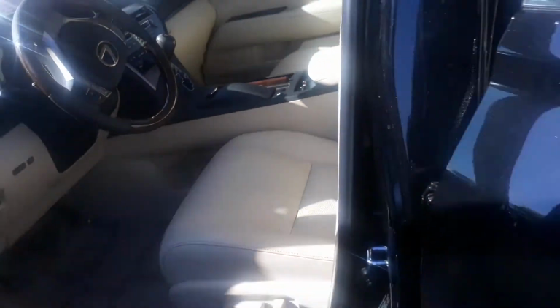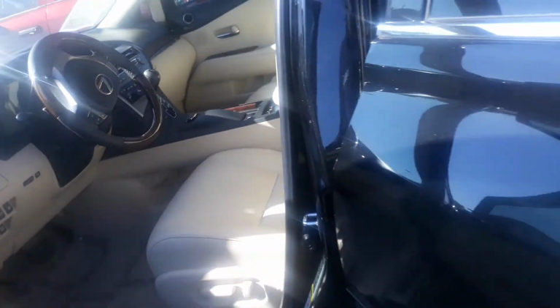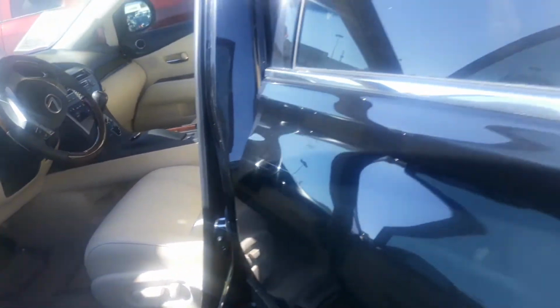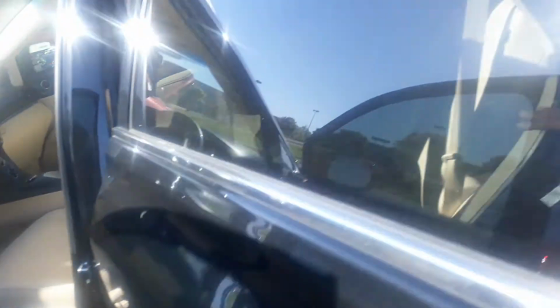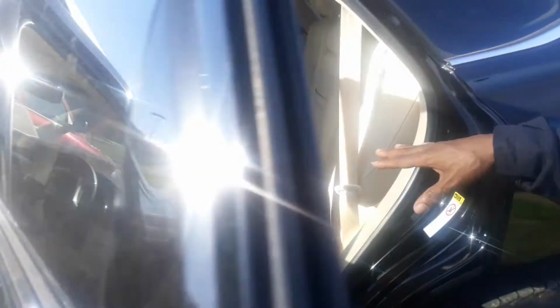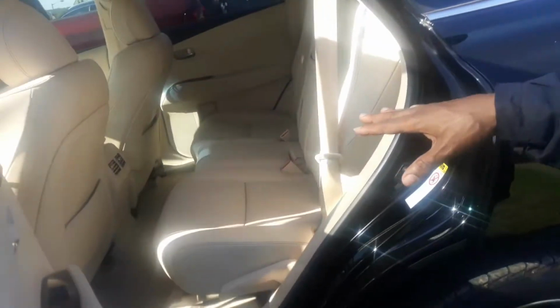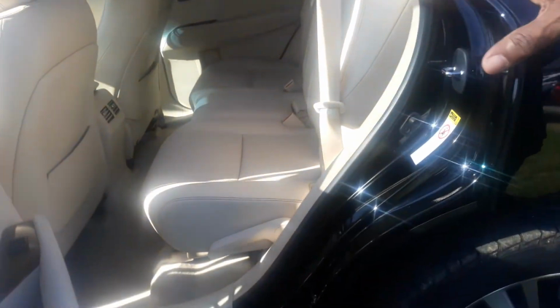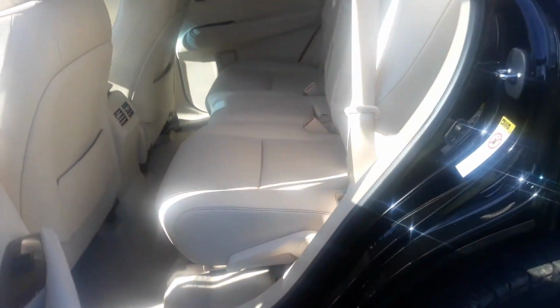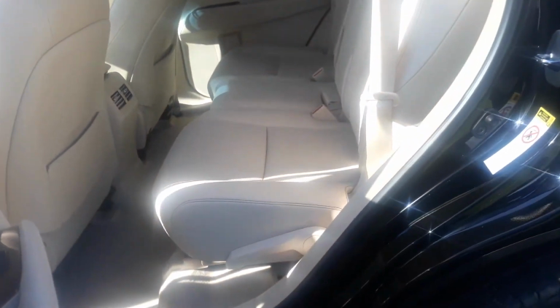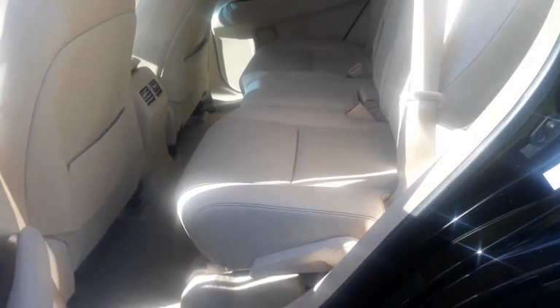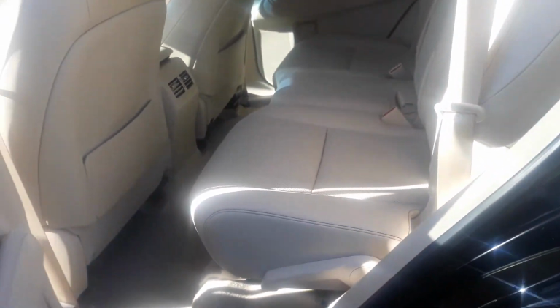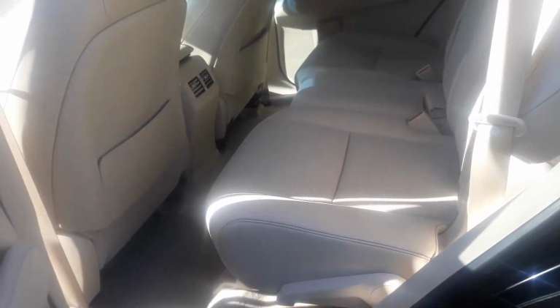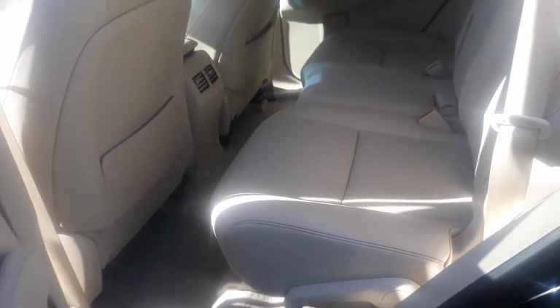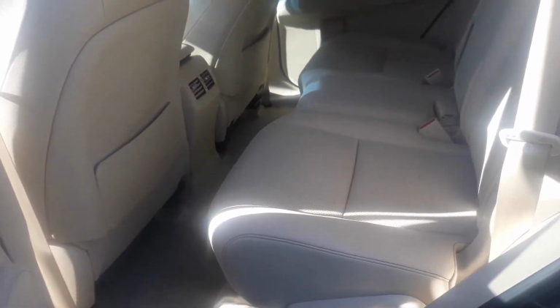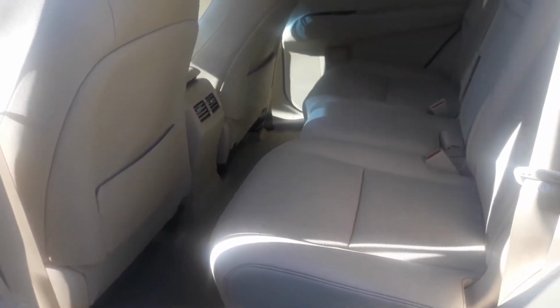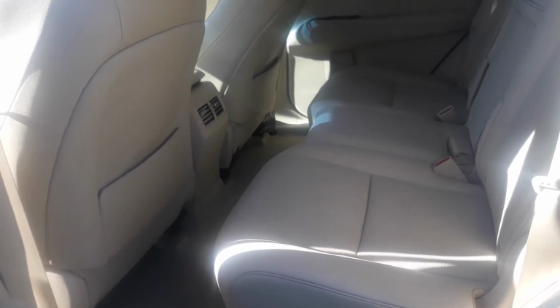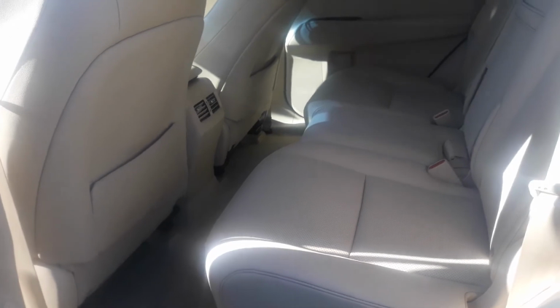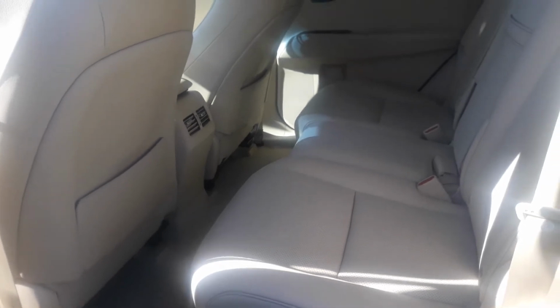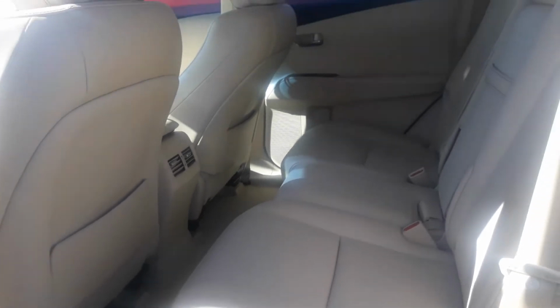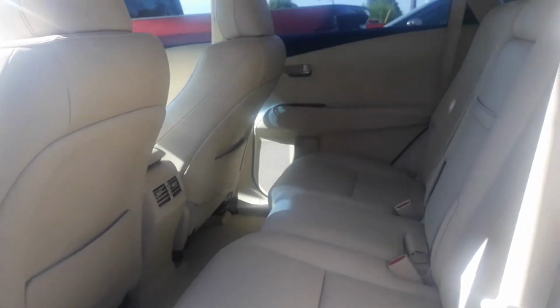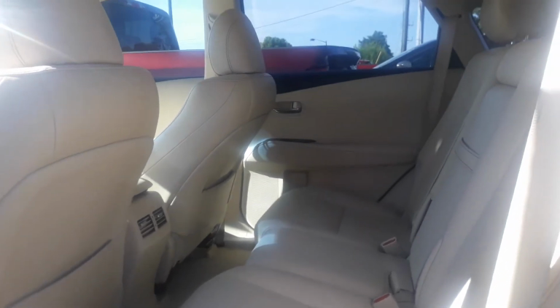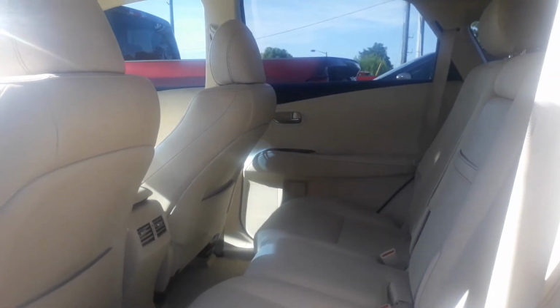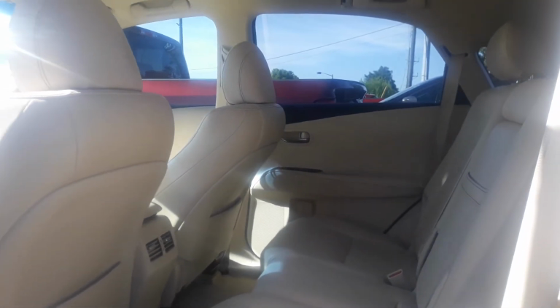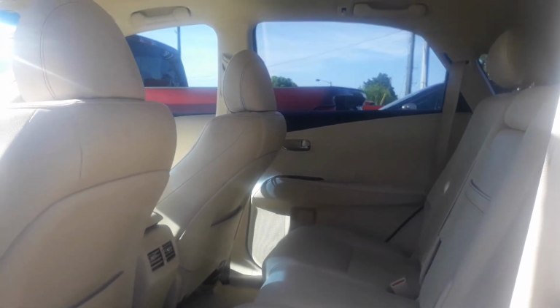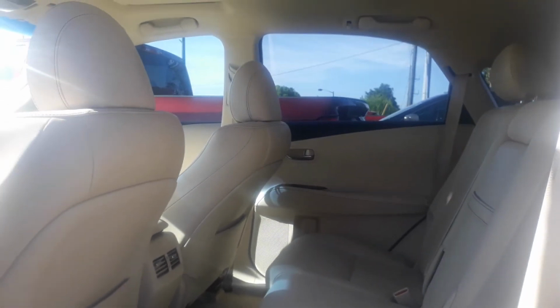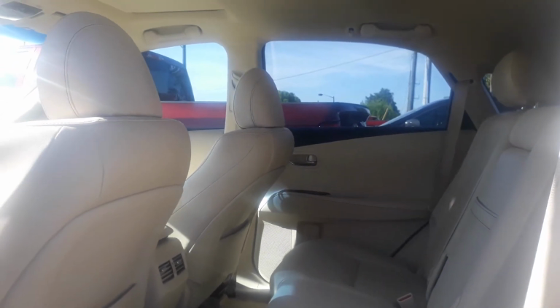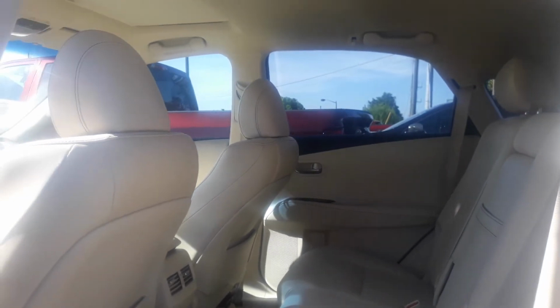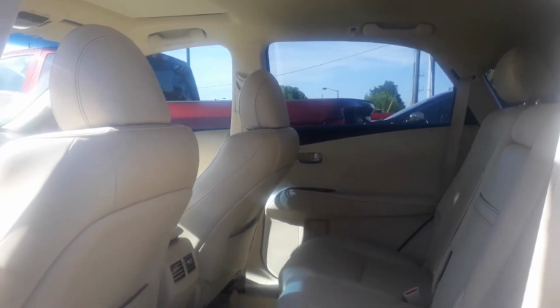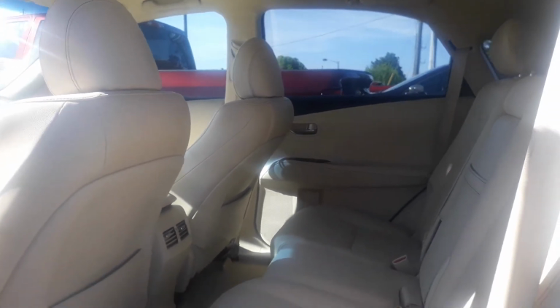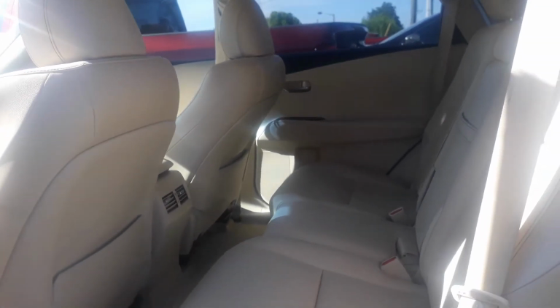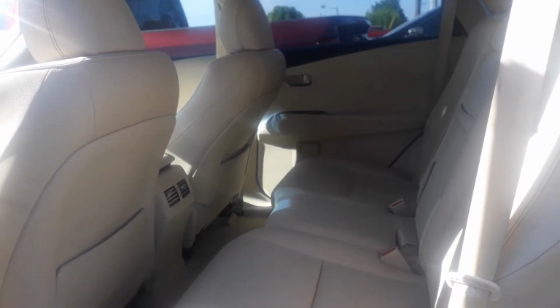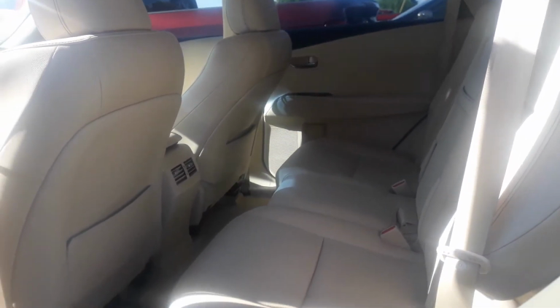In the back, you're going to have air conditioner vents here in the back, air and heat, so that the back passengers can be cooled and warmed as well.